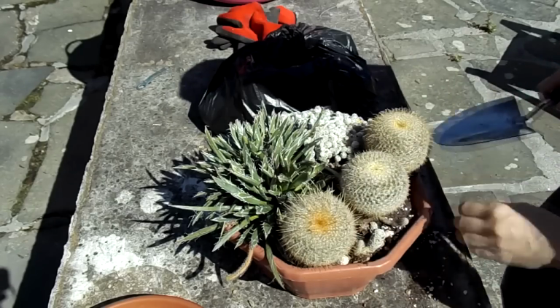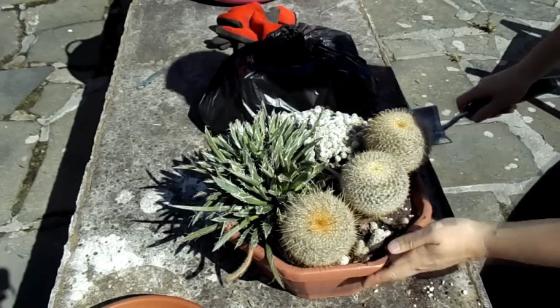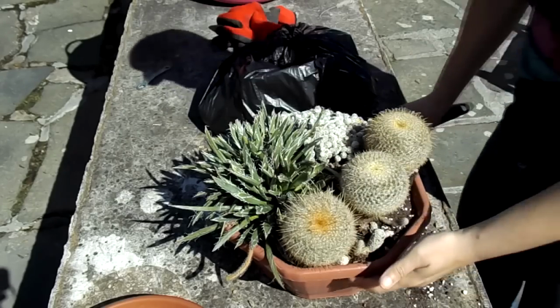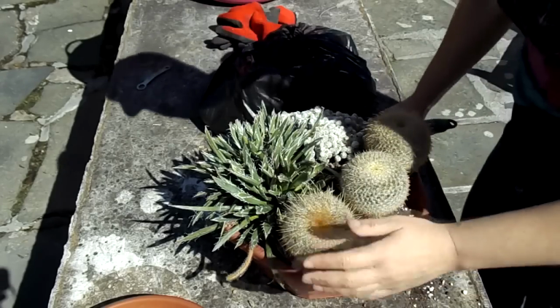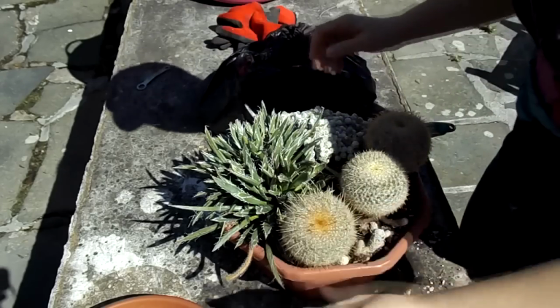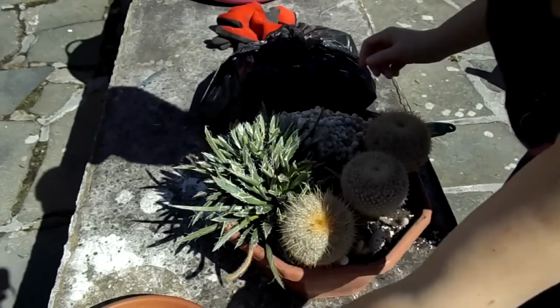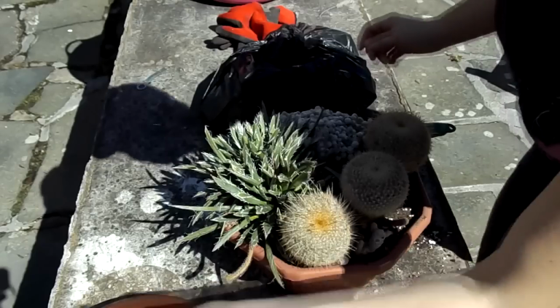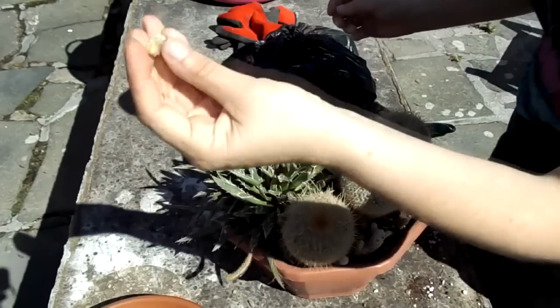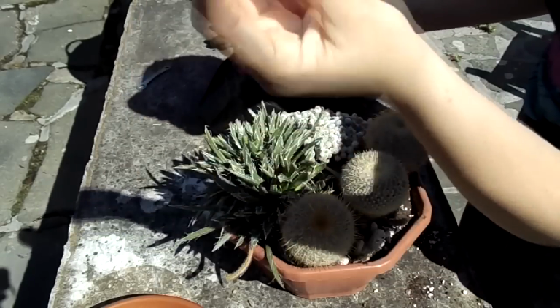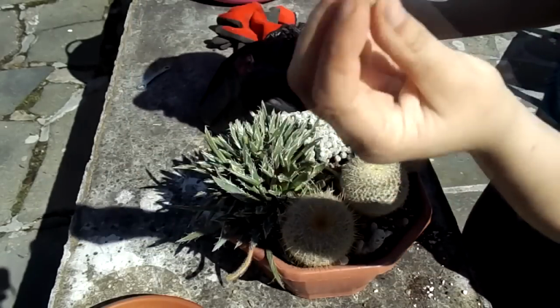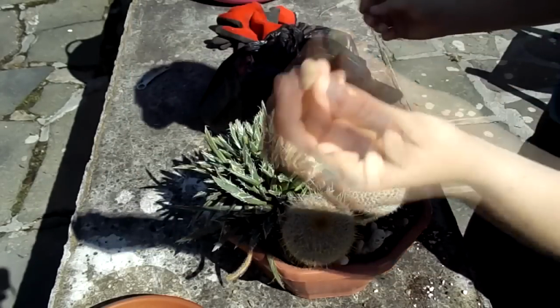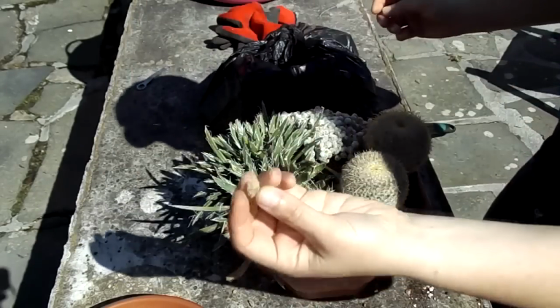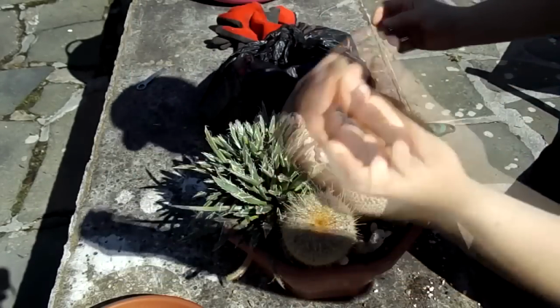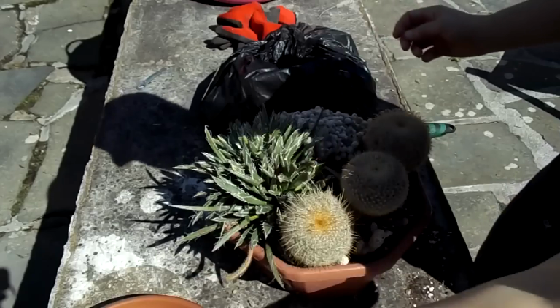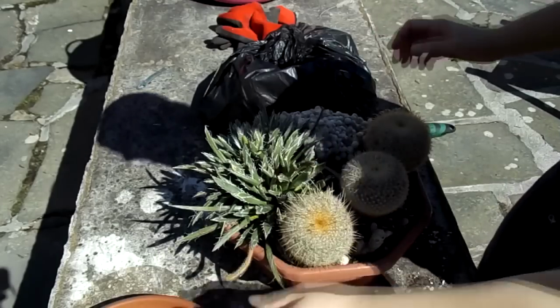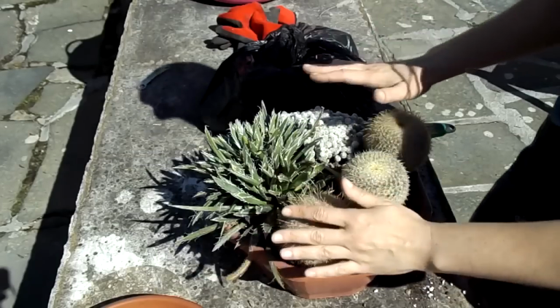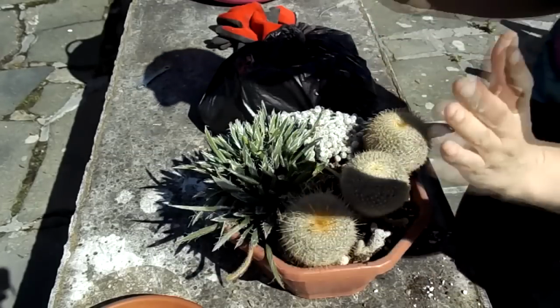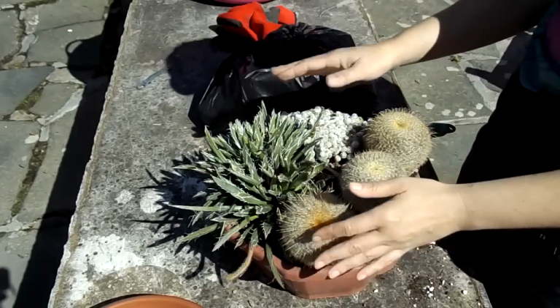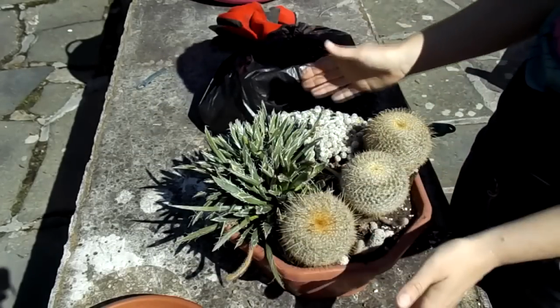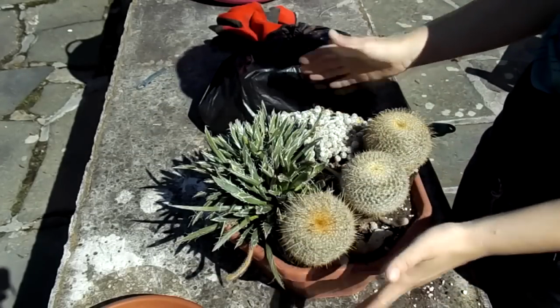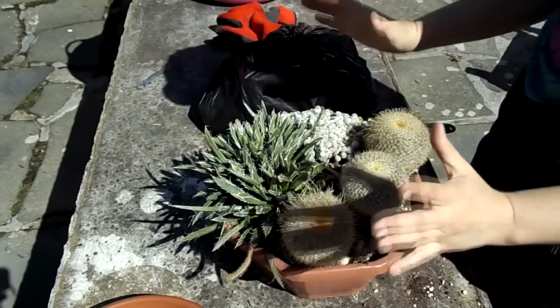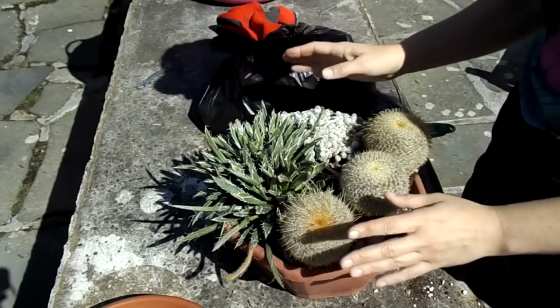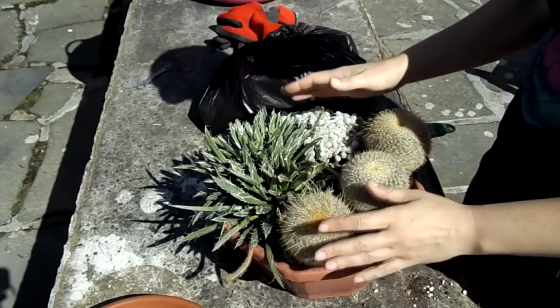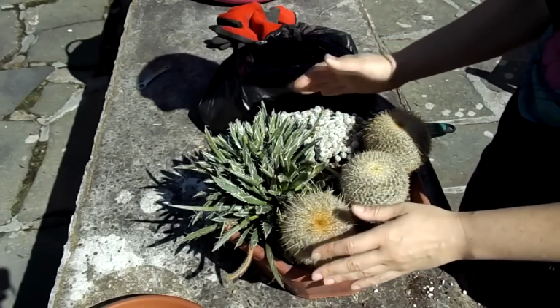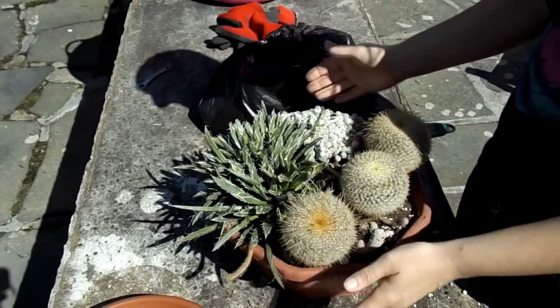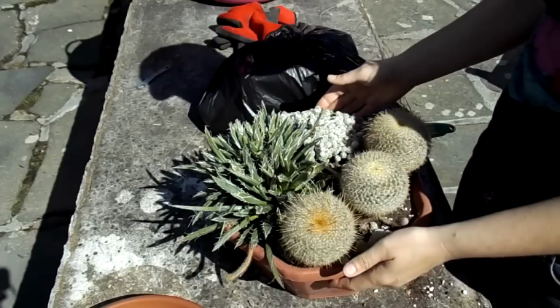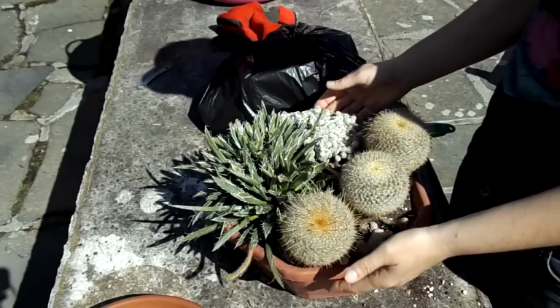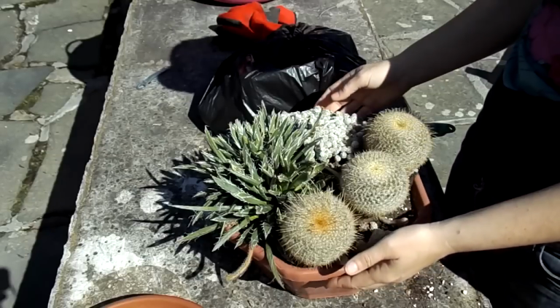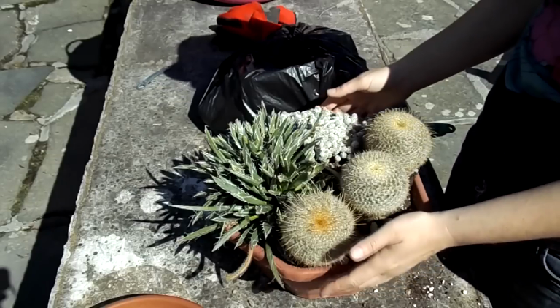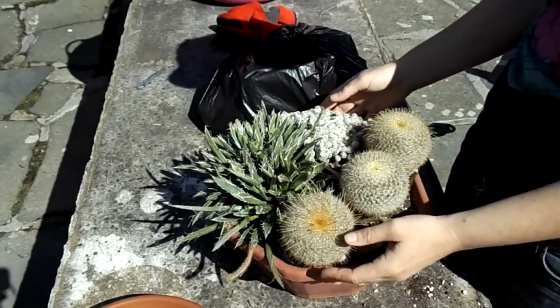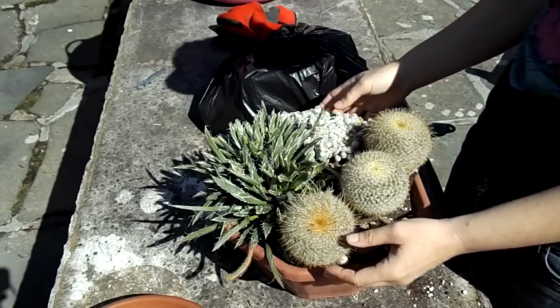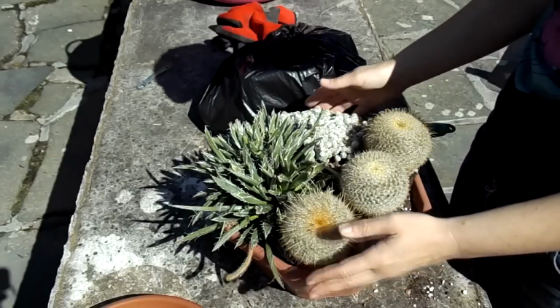Don't water them for at least two weeks after you've repotted them, whether it's a bowl garden or a separate cactus and succulent, because there's always inevitably some root damage no matter how careful you are - so keep them completely dry for at least two weeks and then slowly start introducing watering again. Any bits that fall off, as in this case, just keep them and pop them into some cactus and succulent soil - they root like anything. I hope you found that helpful, loads of love from Ireland, until the next video bye!